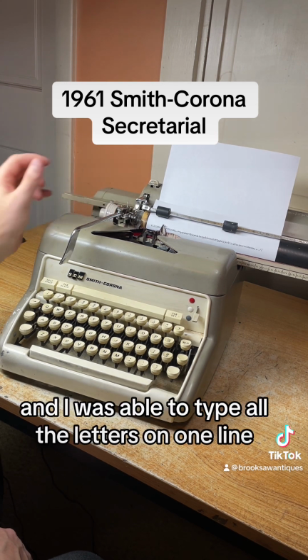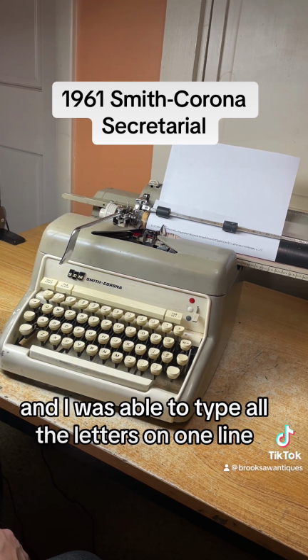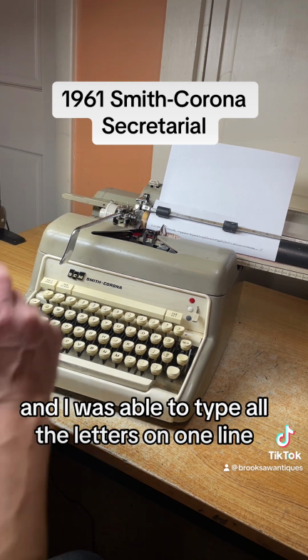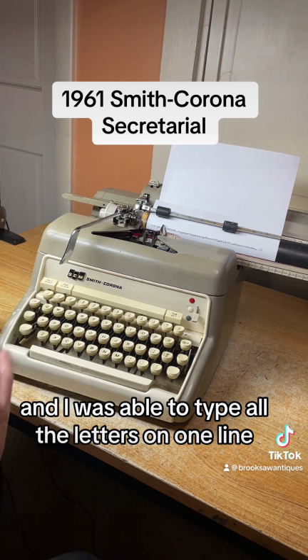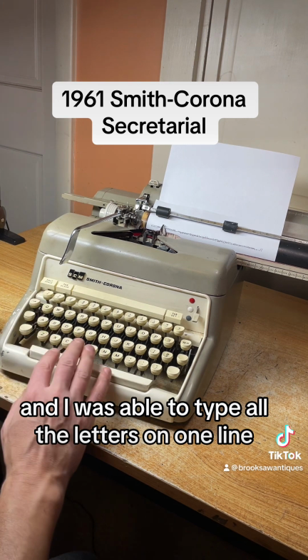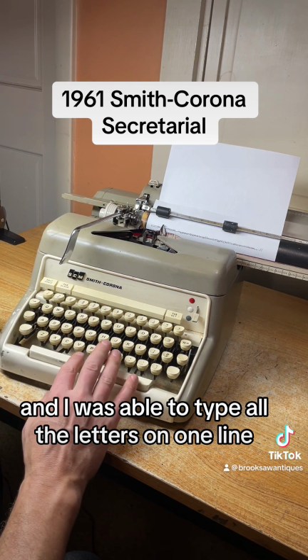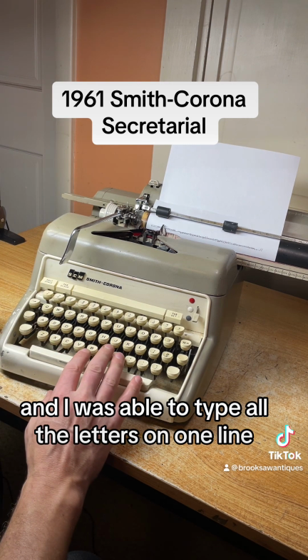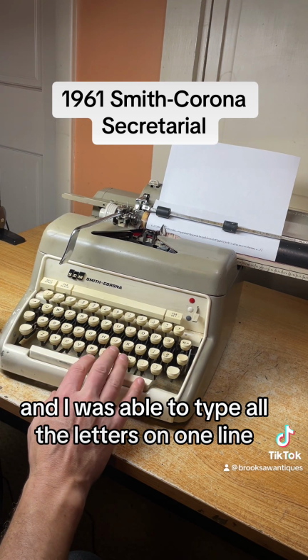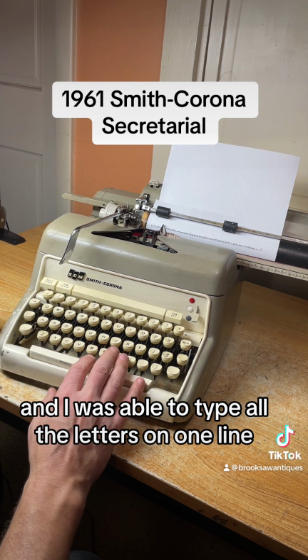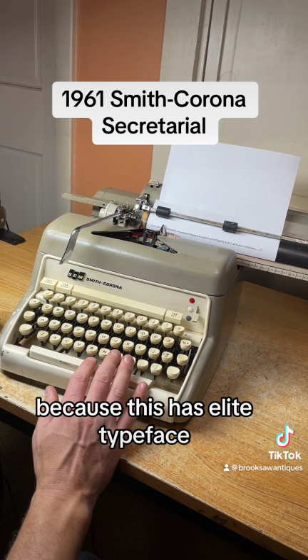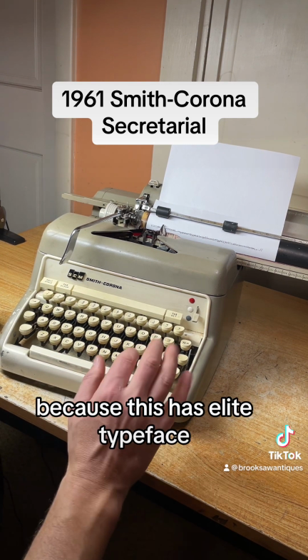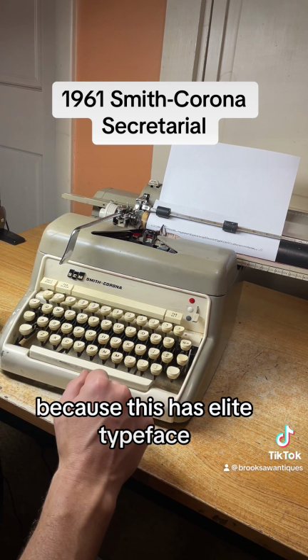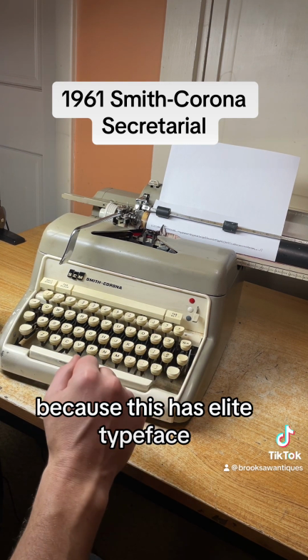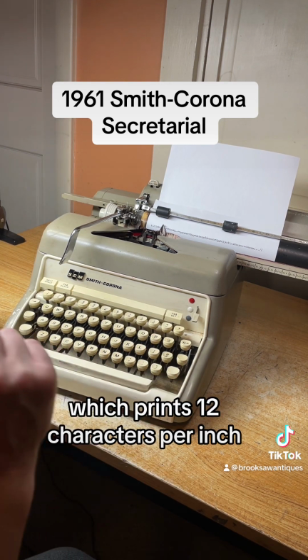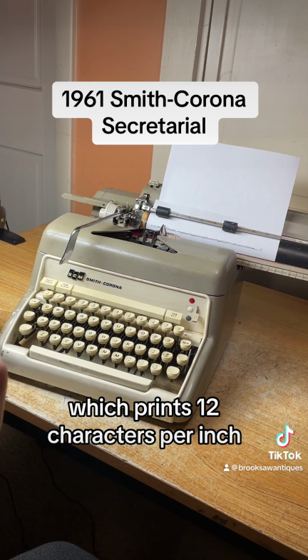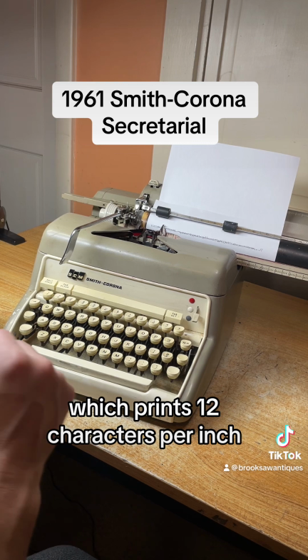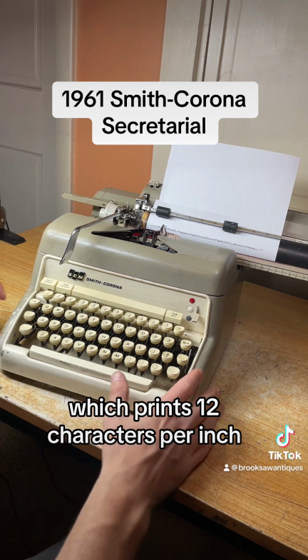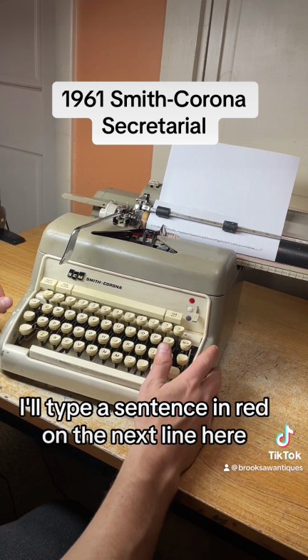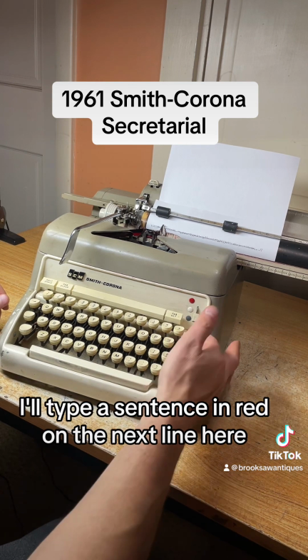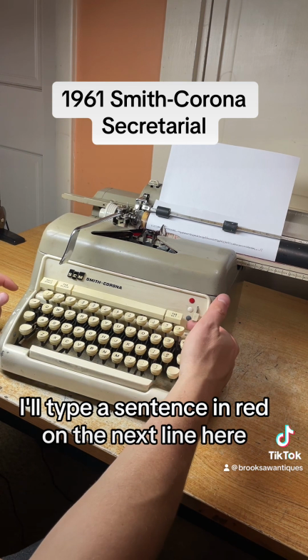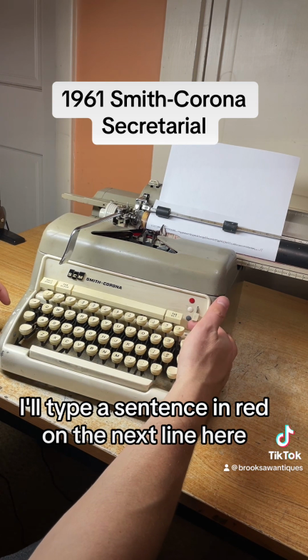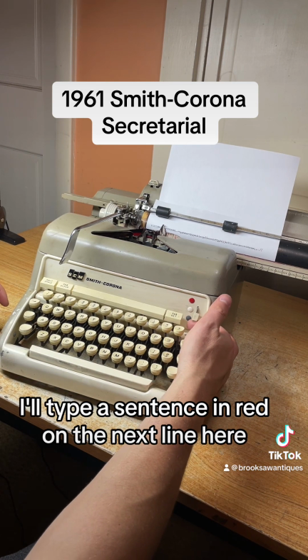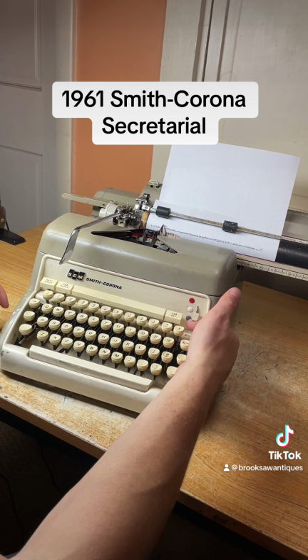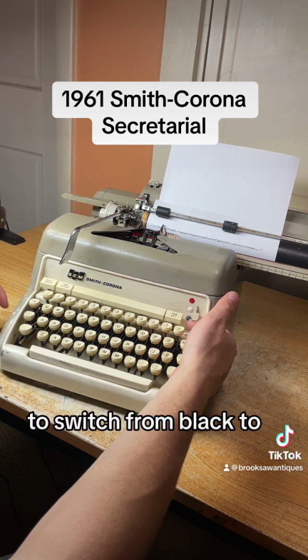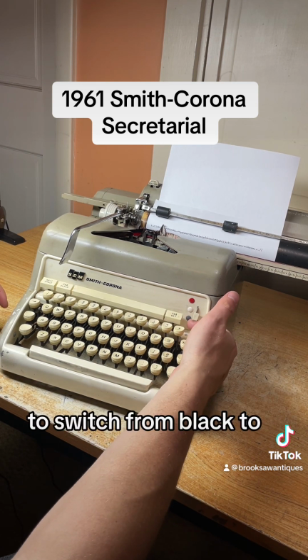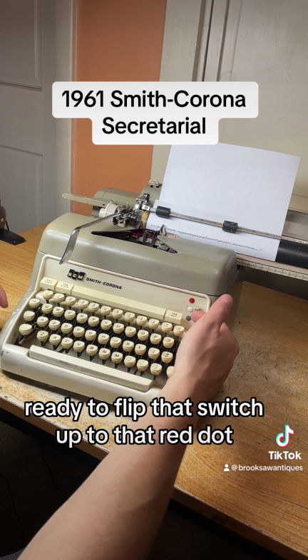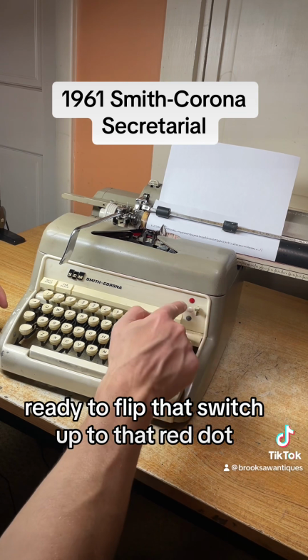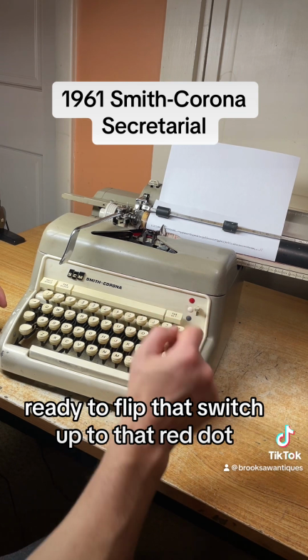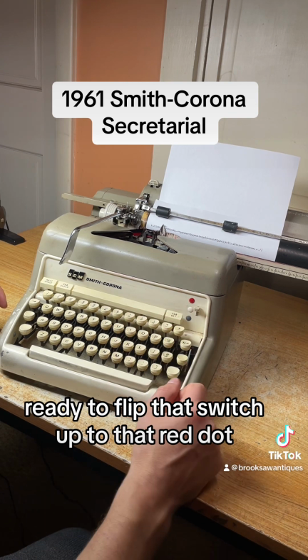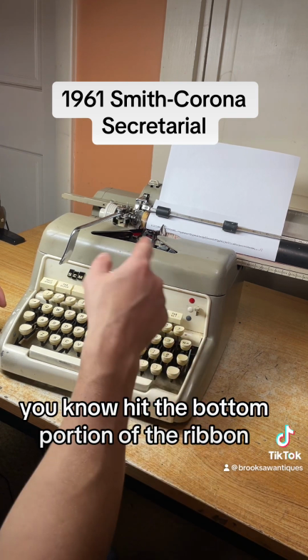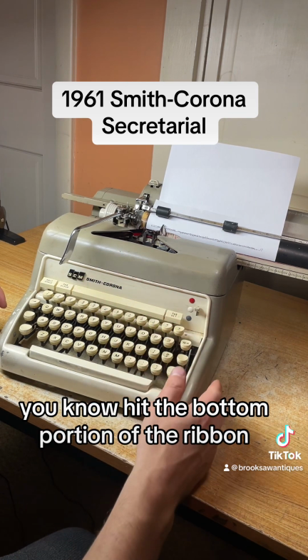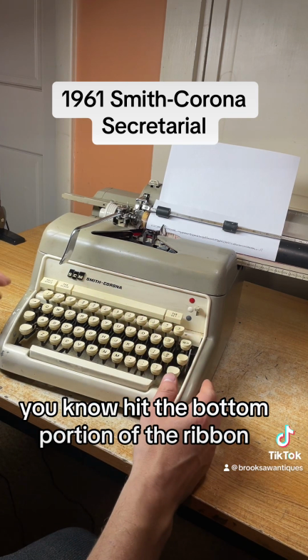I was able to type all the letters on one line because this has elite typeface, which prints 12 characters per inch. I'll type a sentence in red on the next line. To switch from black to red, flip that switch up to that red dot and it'll hit the bottom portion of the ribbon.